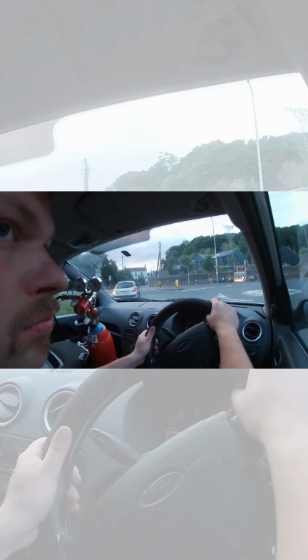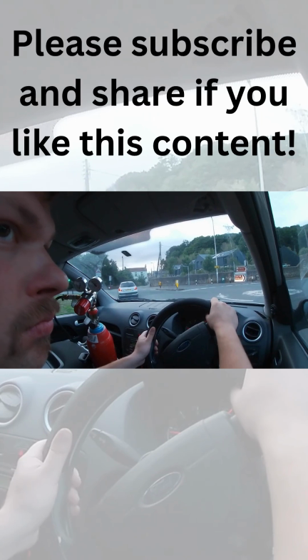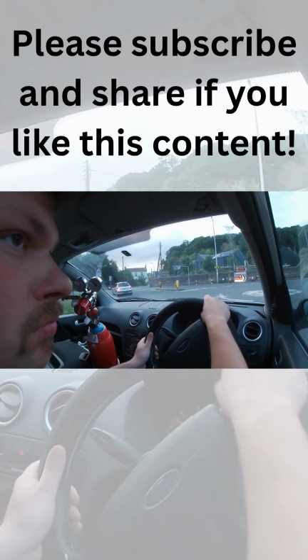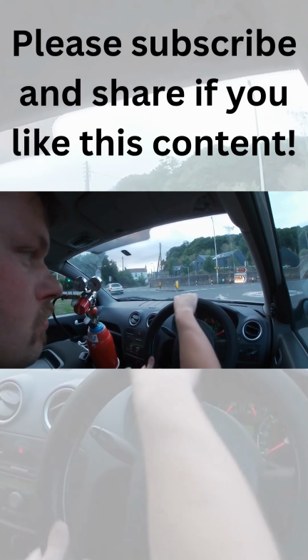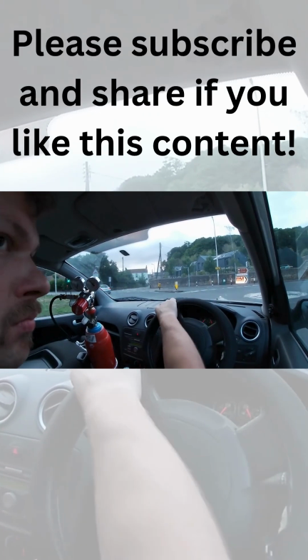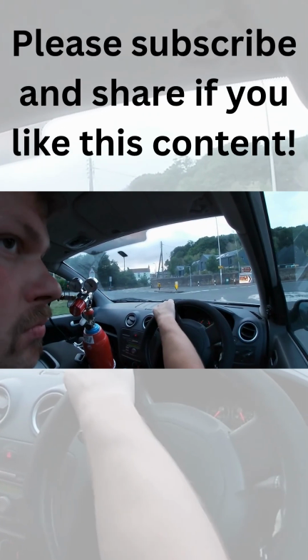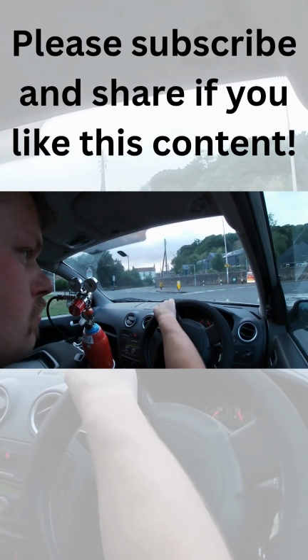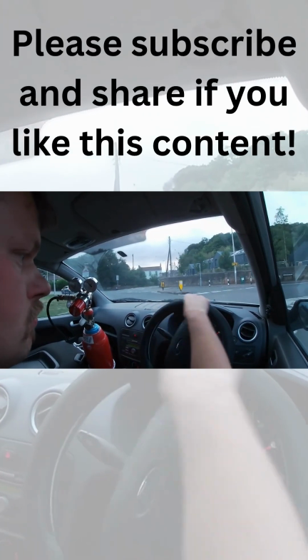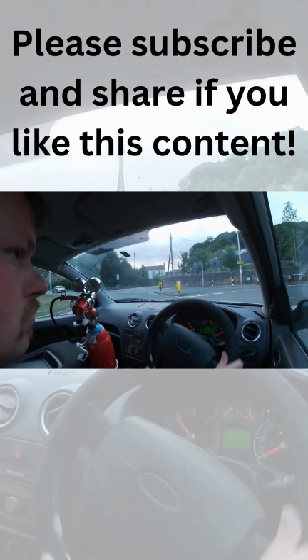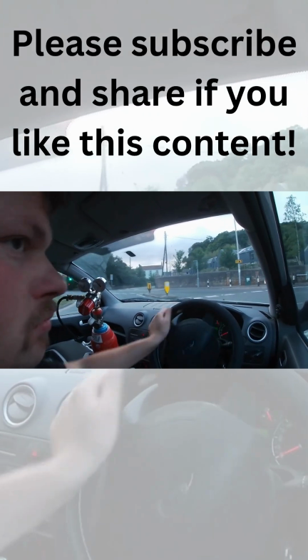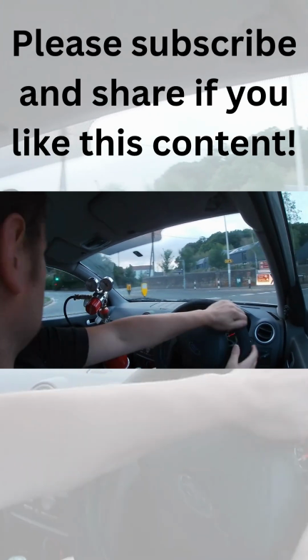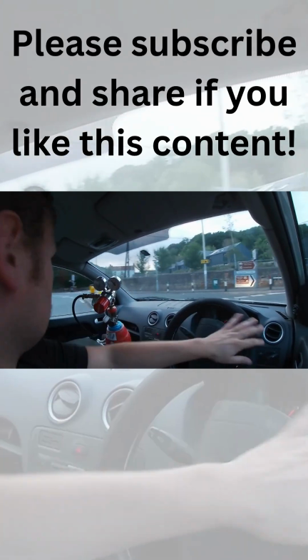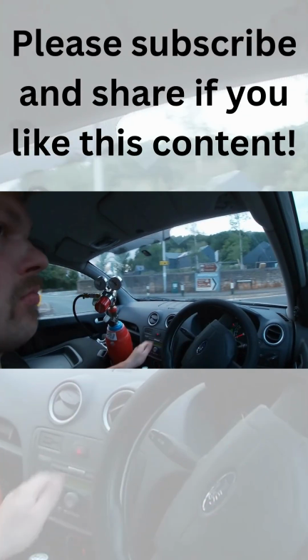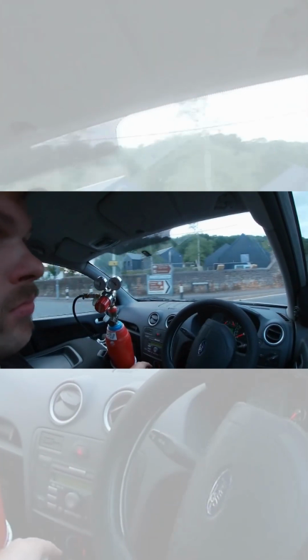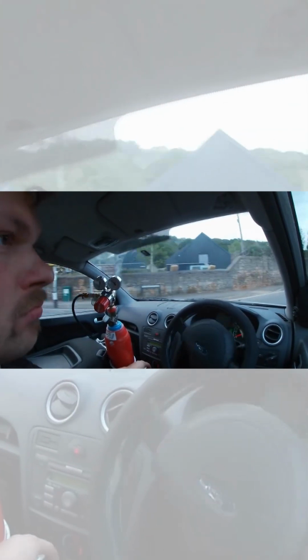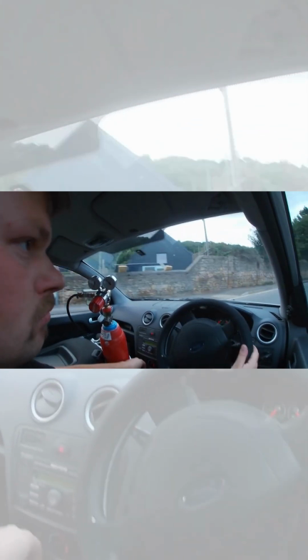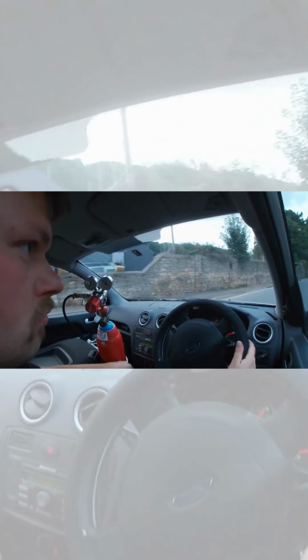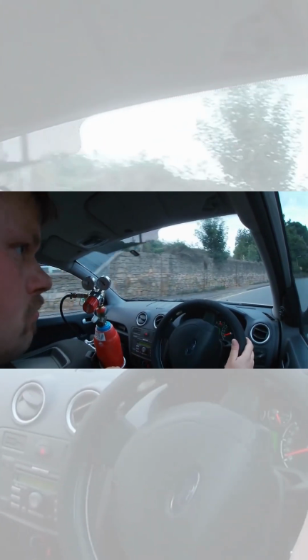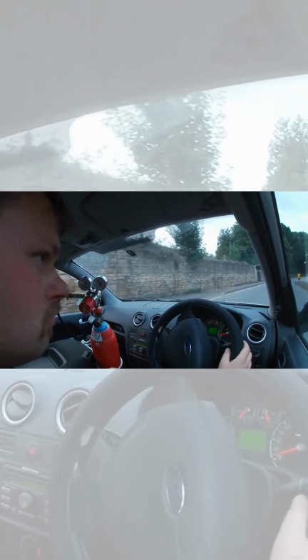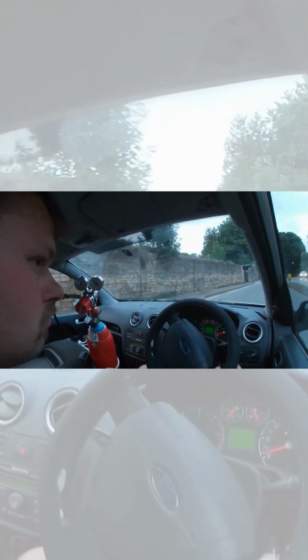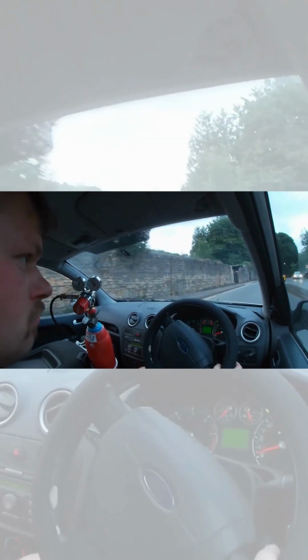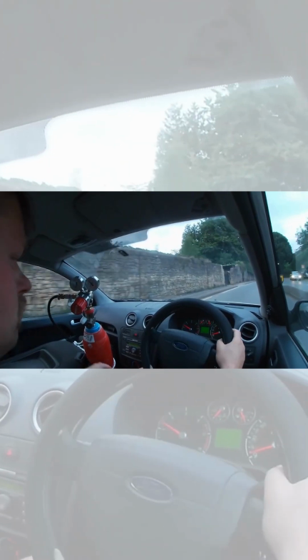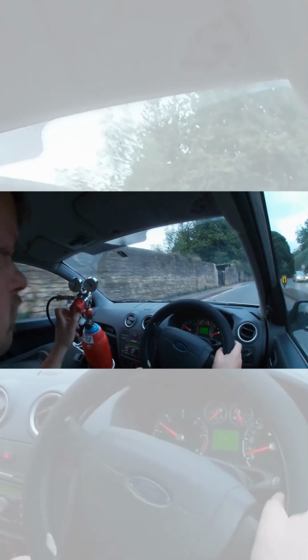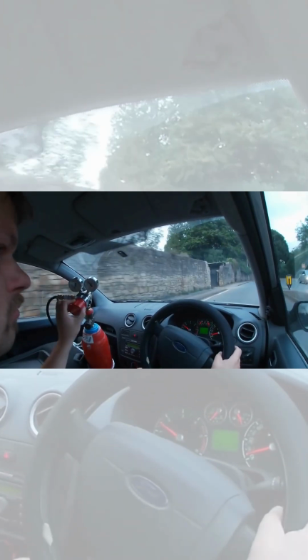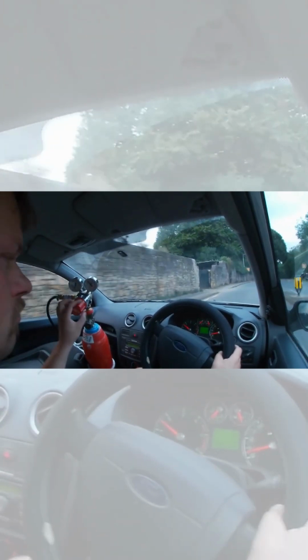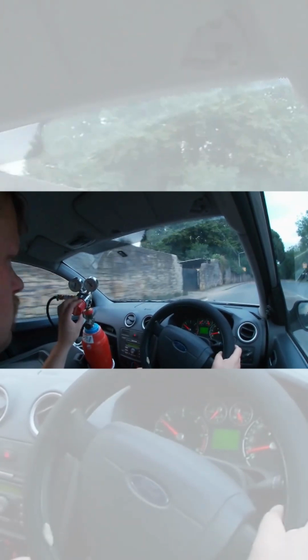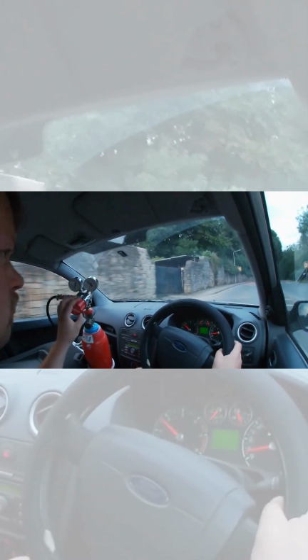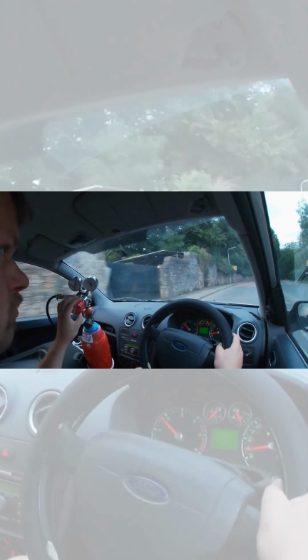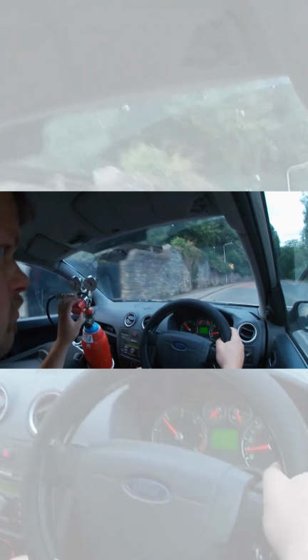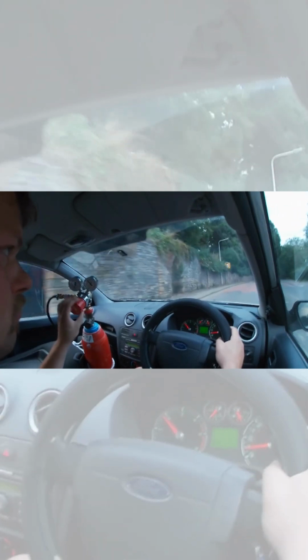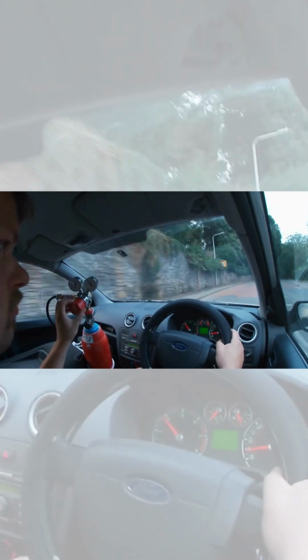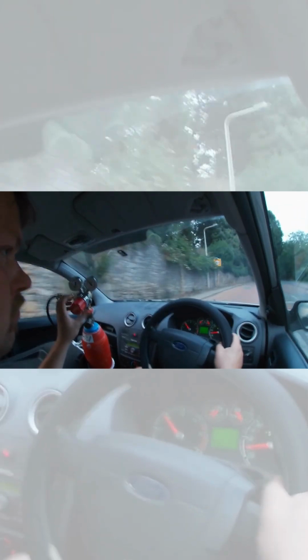What's up YouTube. I just wanted to show you how I was driving my hydrogen-converted Ford Fusion turbo diesel on the road. Here you can see how I'm opening the hydrogen.